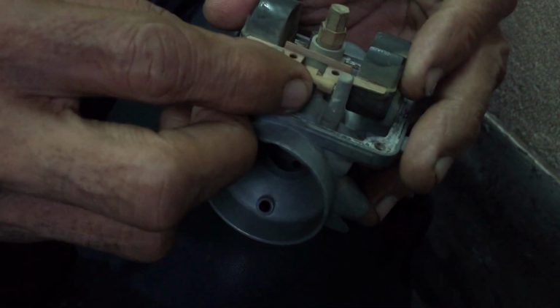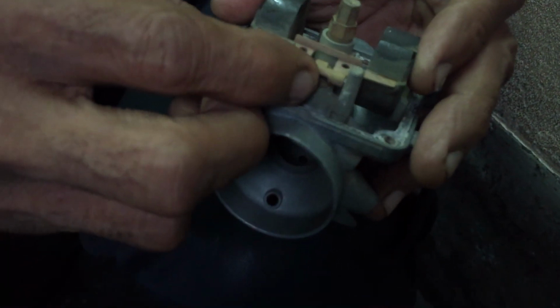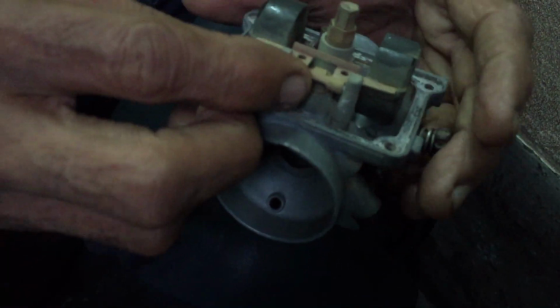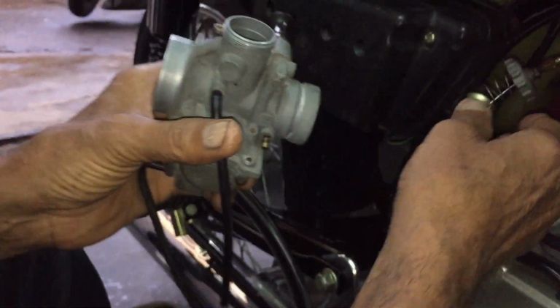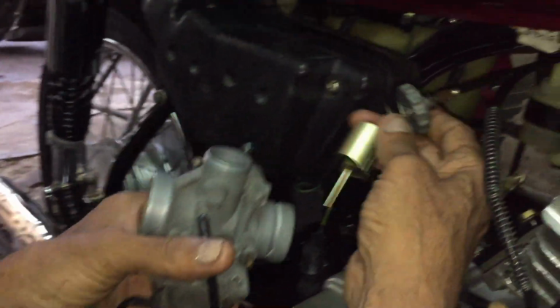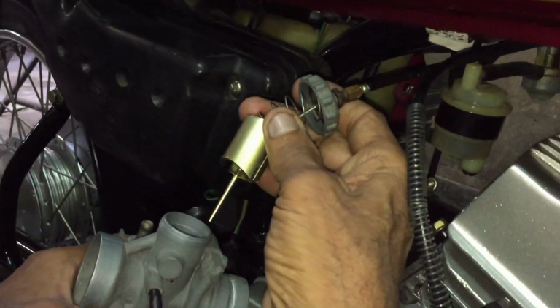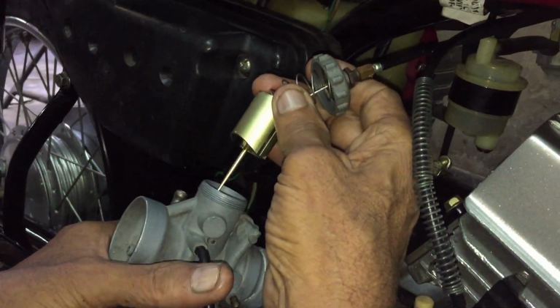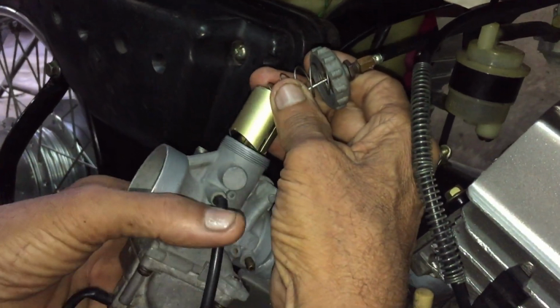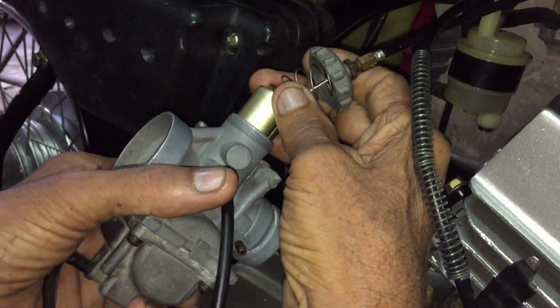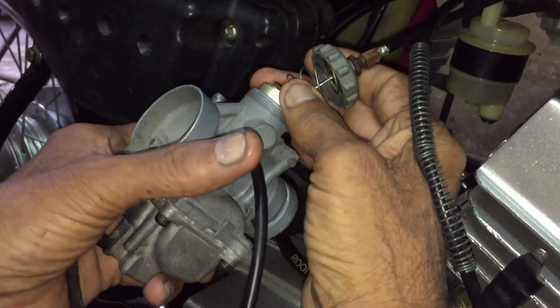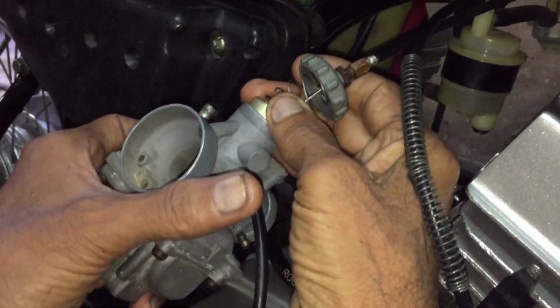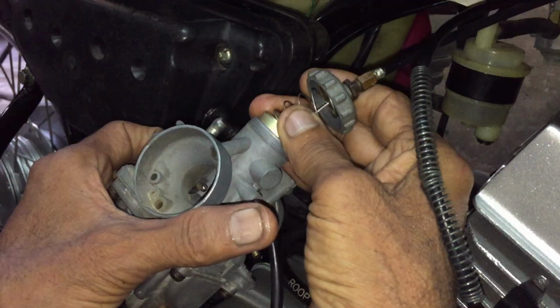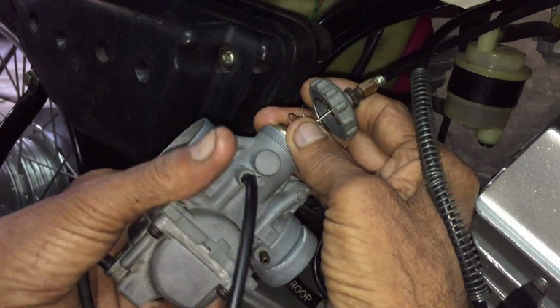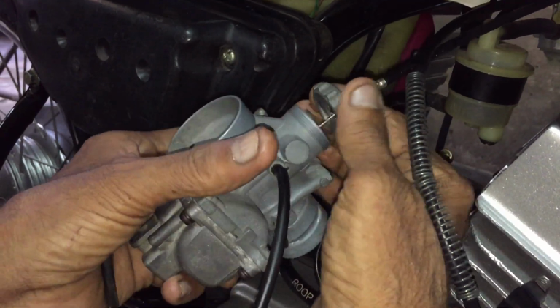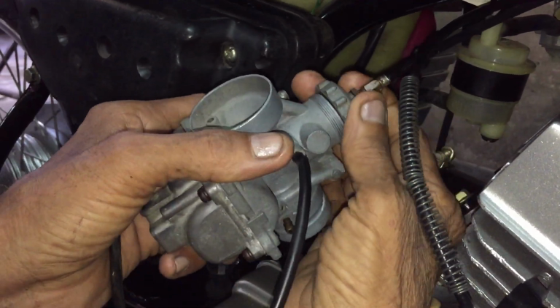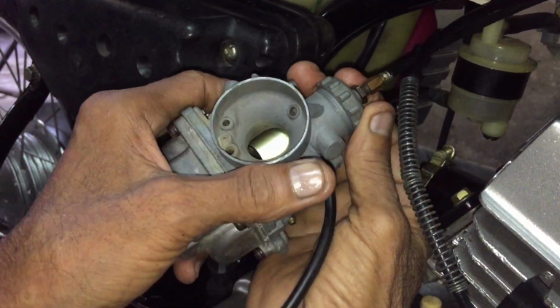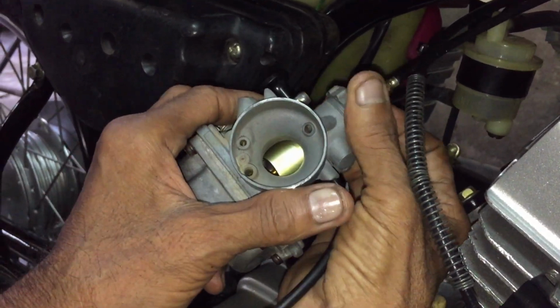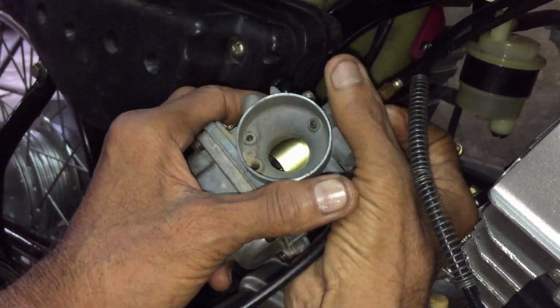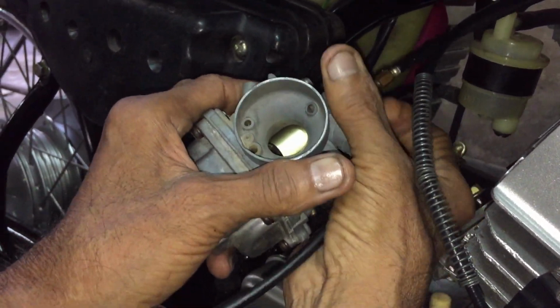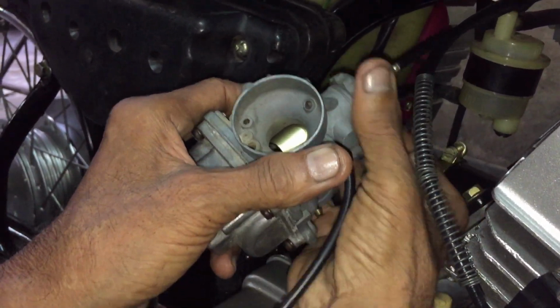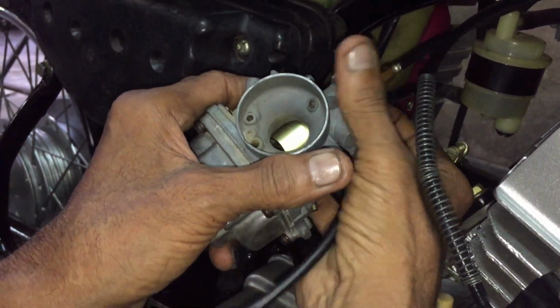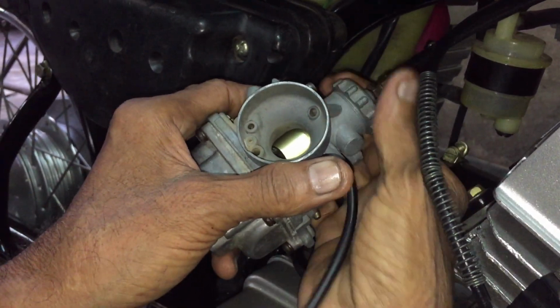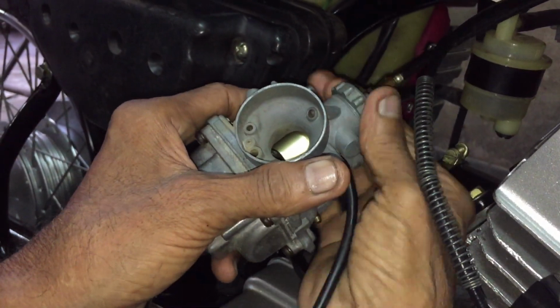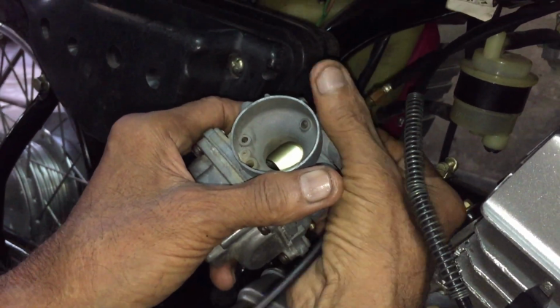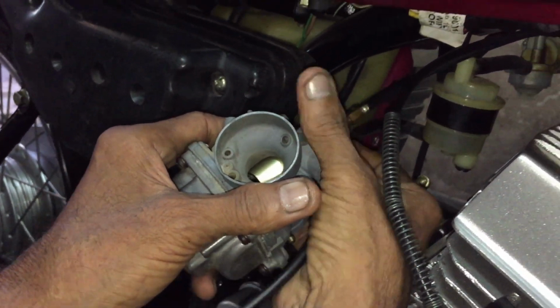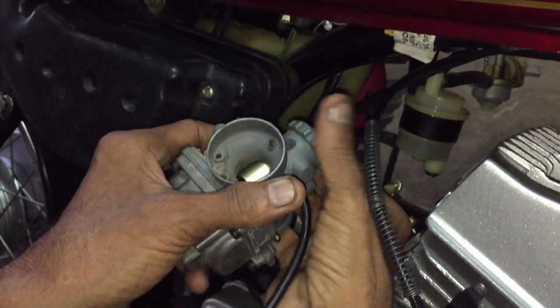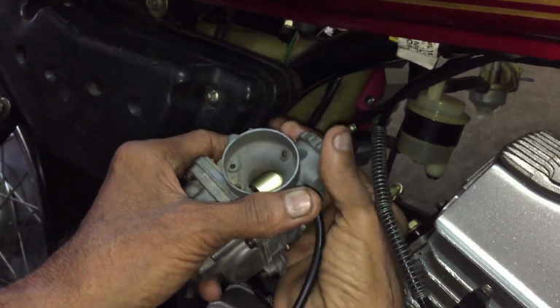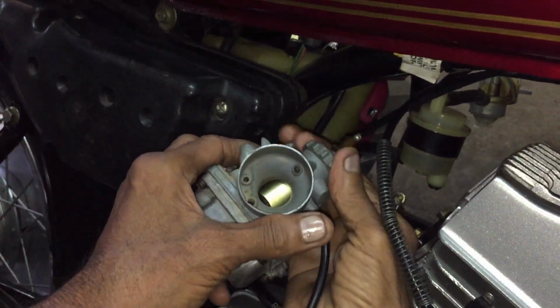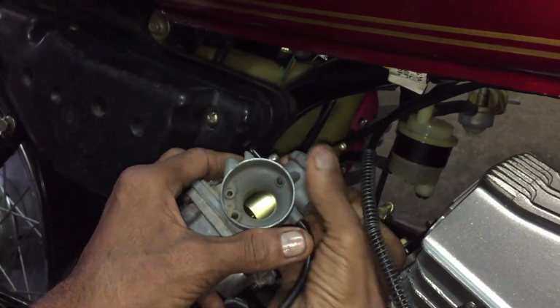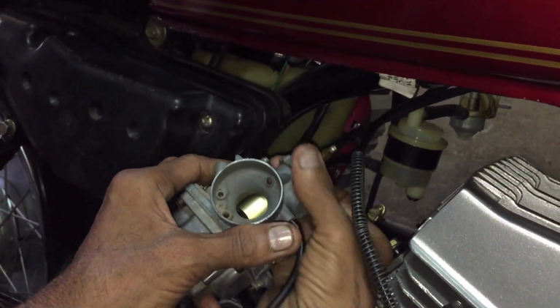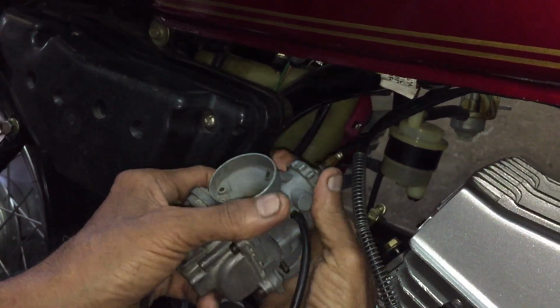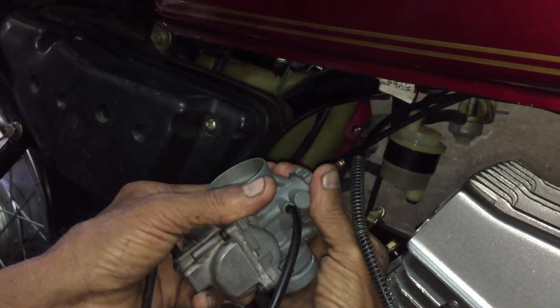We then got the entire carburetor cleaned and fixed, and our motorcycle started running smoothly like before. So I would suggest all you enthusiasts to ride your two-stroke often without keeping it aside for months.